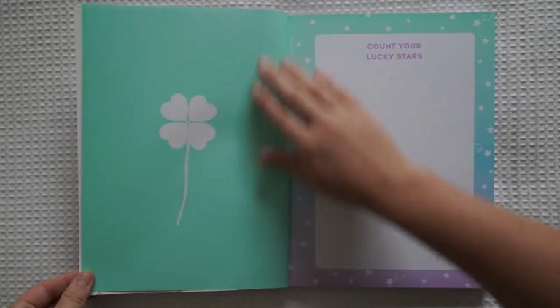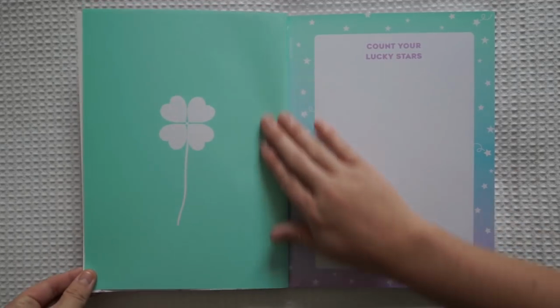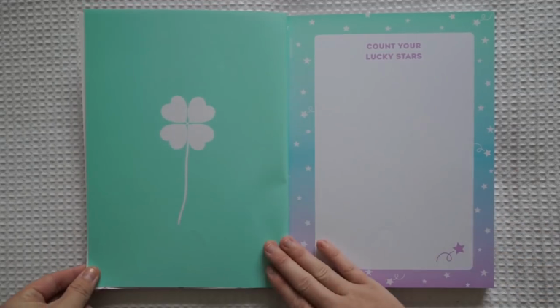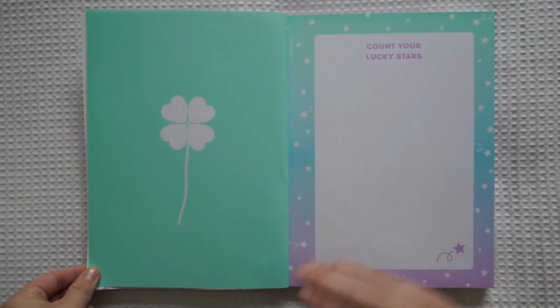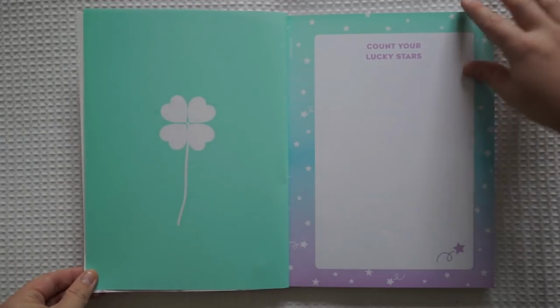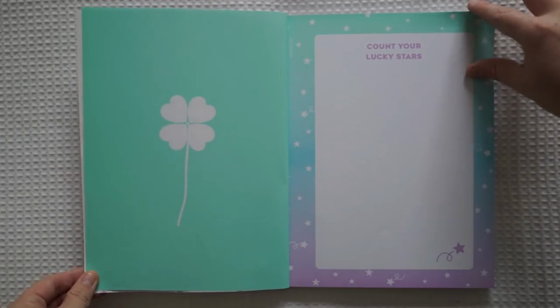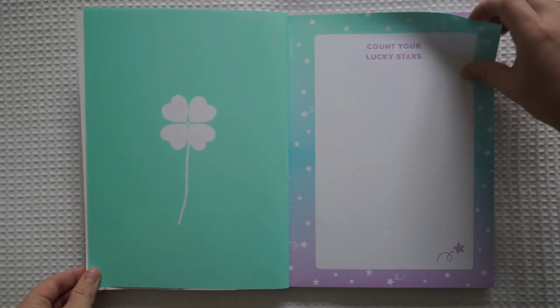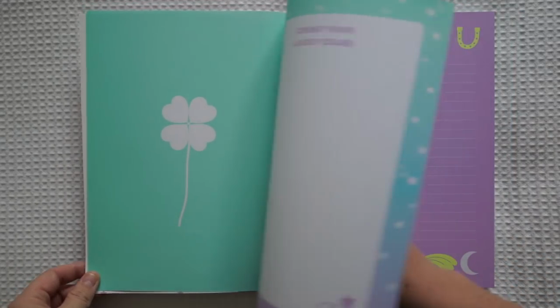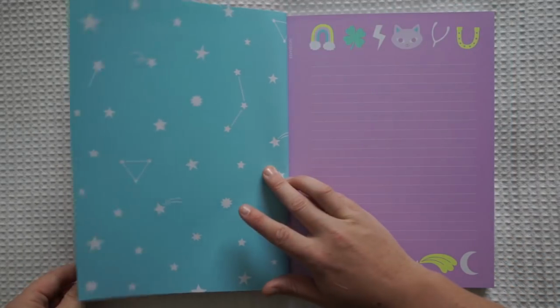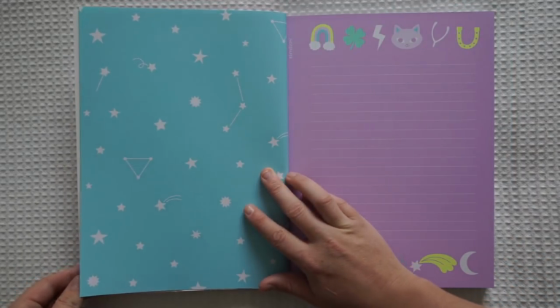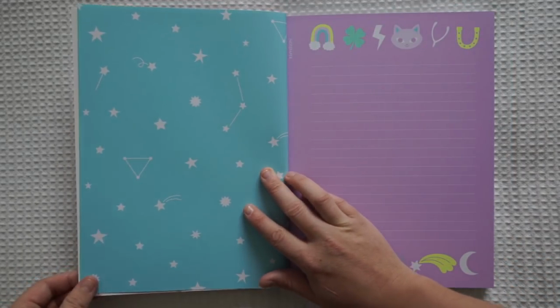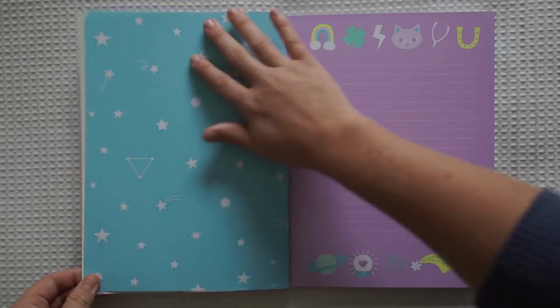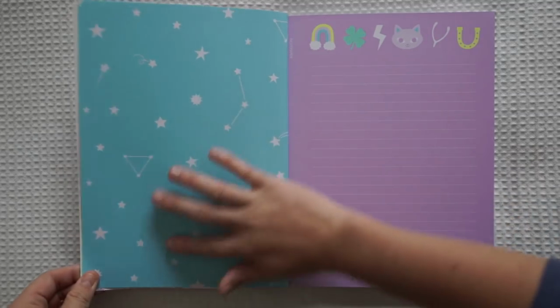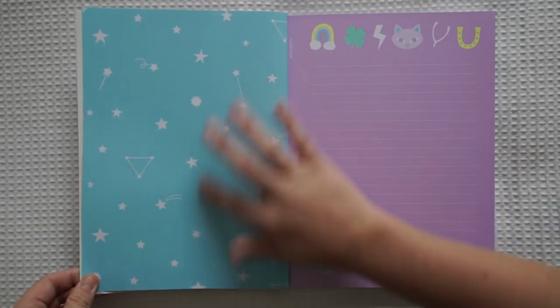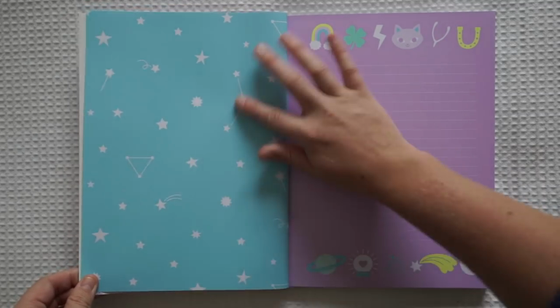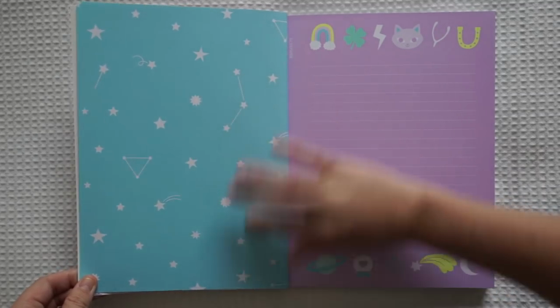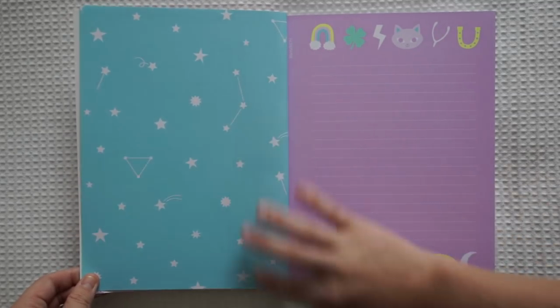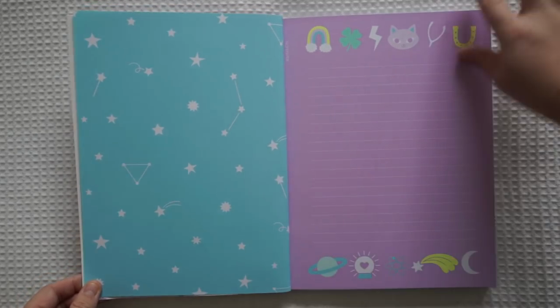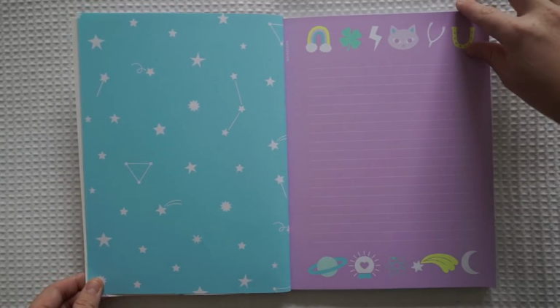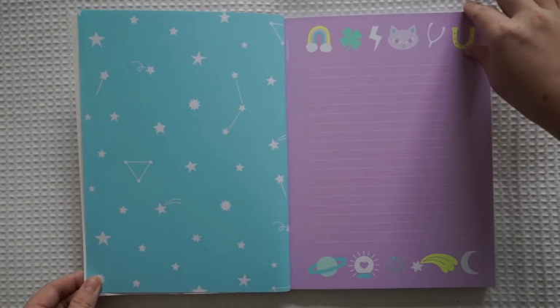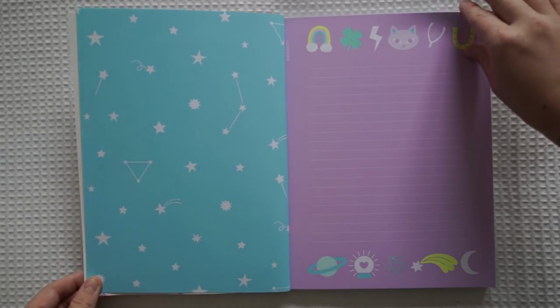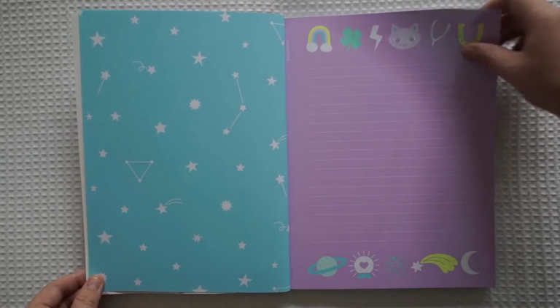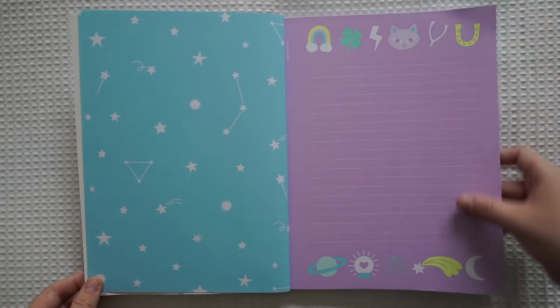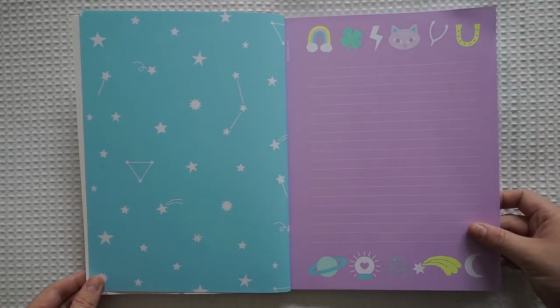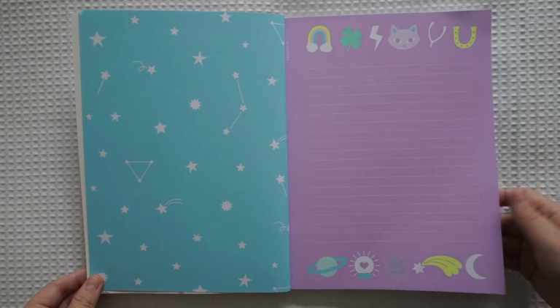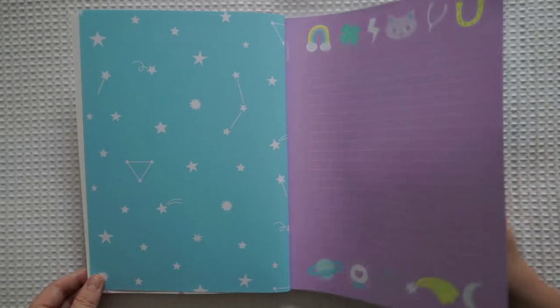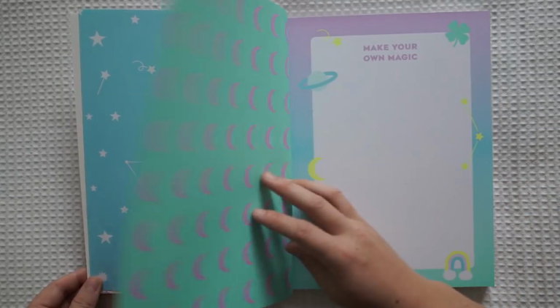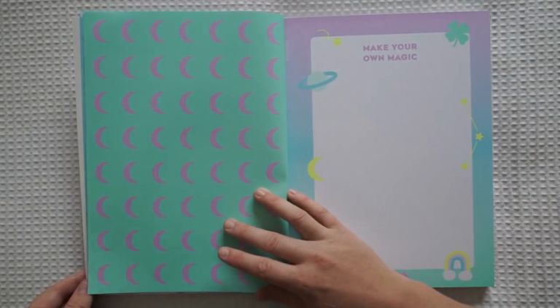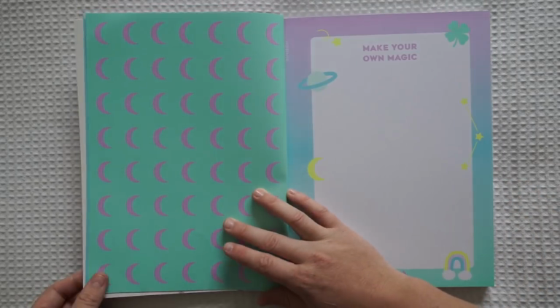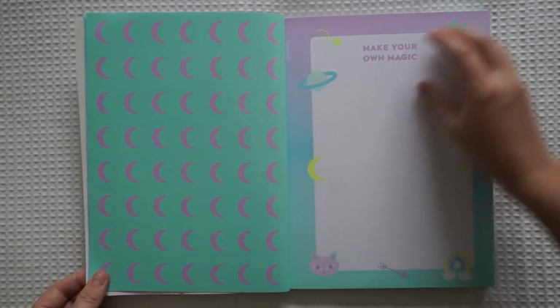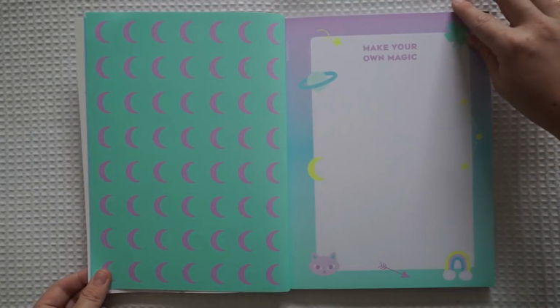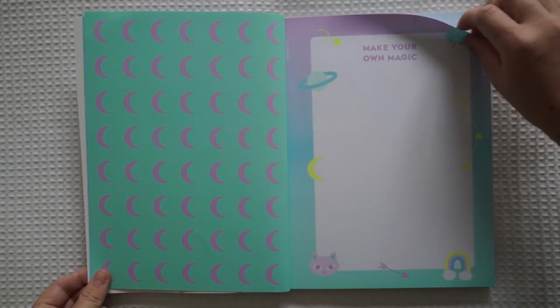How pretty is this? I love this. Really nice blue here. I'm liking this colour palette so much. Make your own magic.